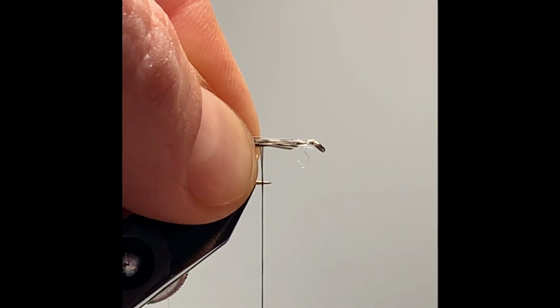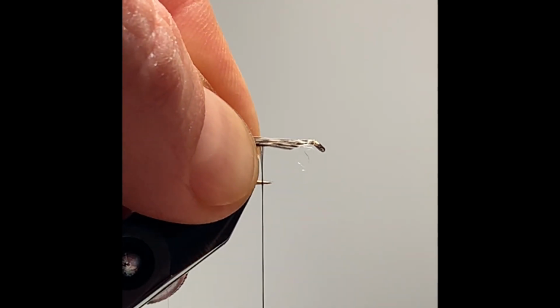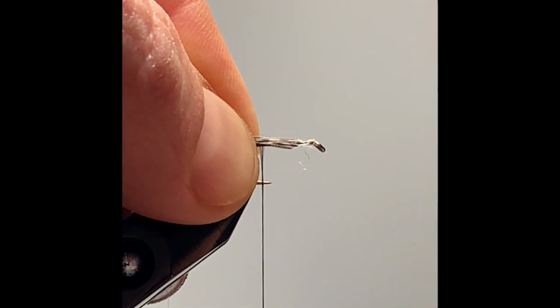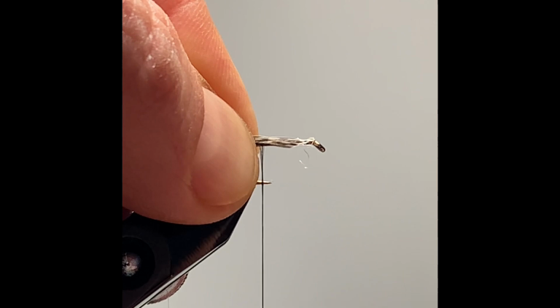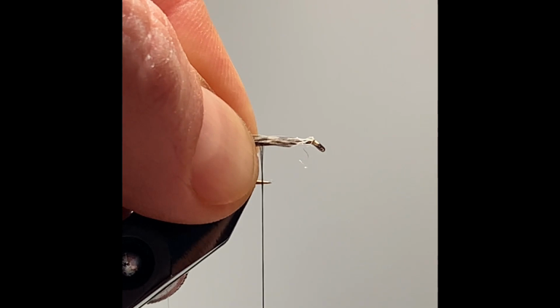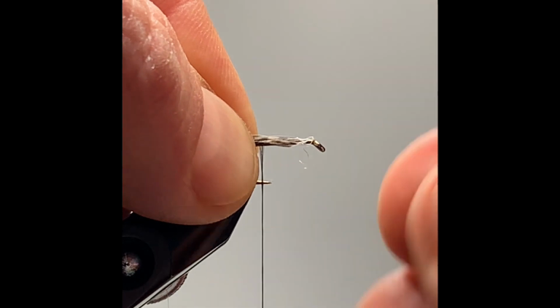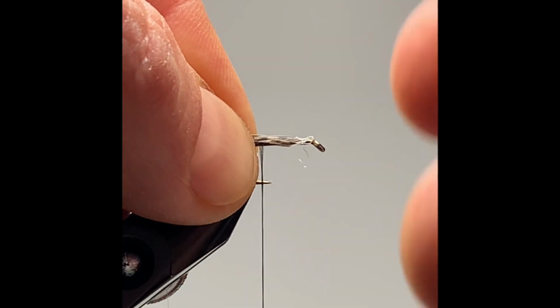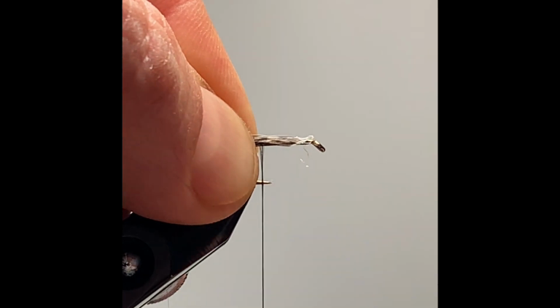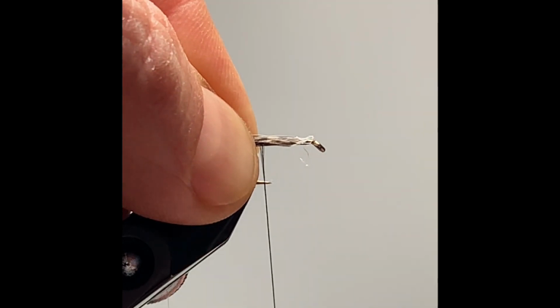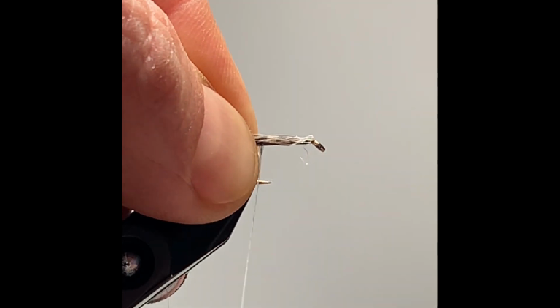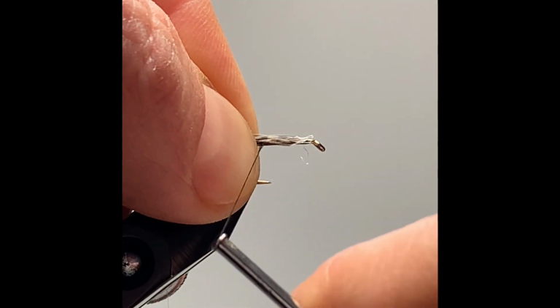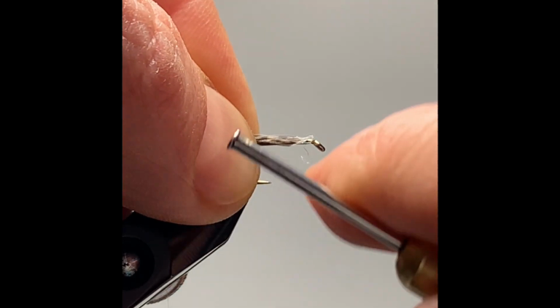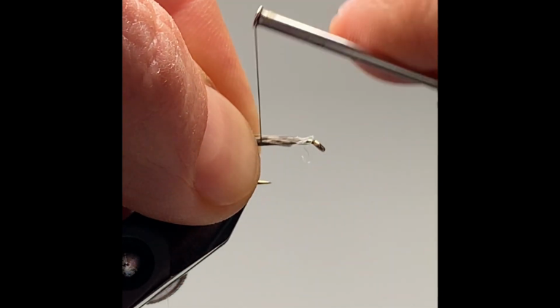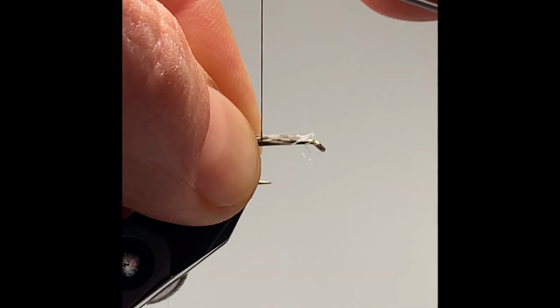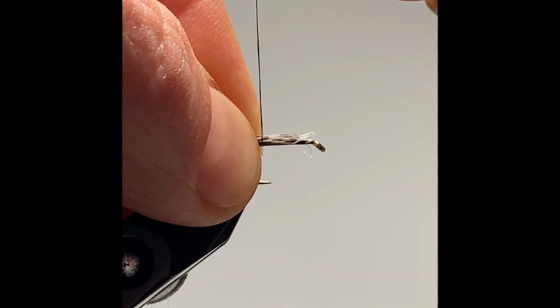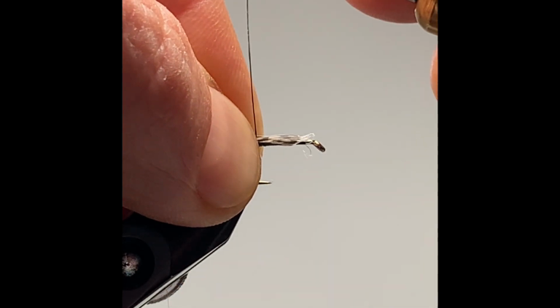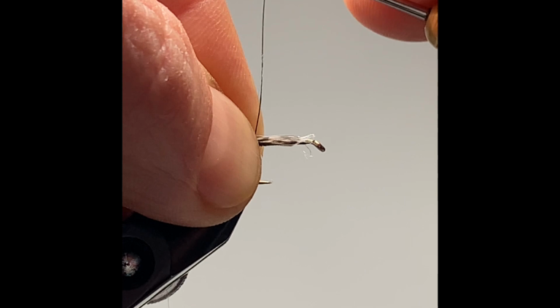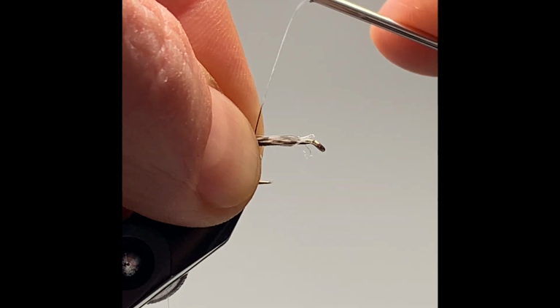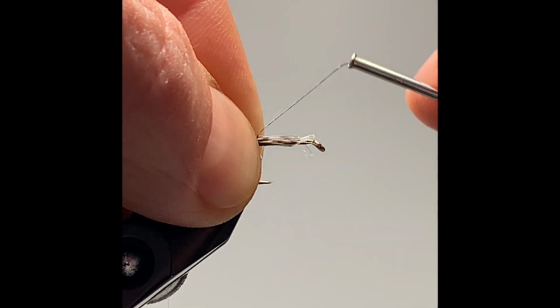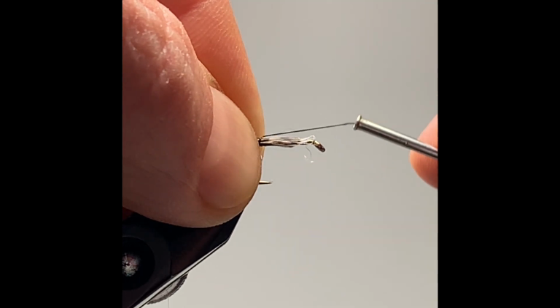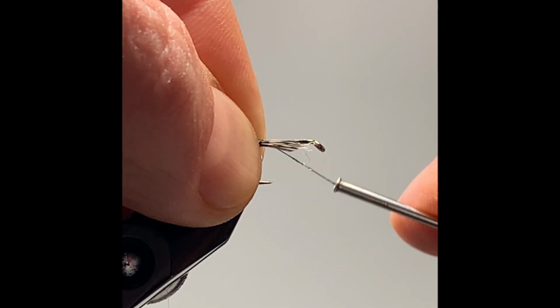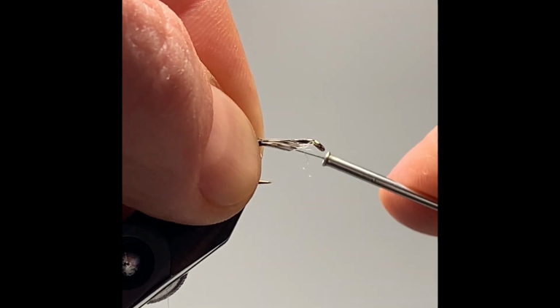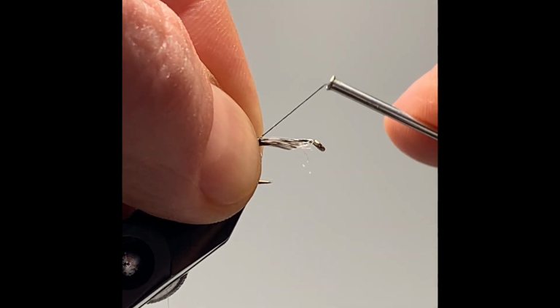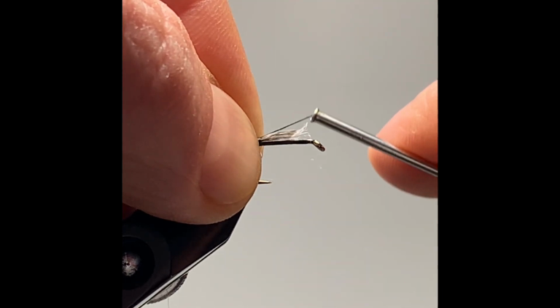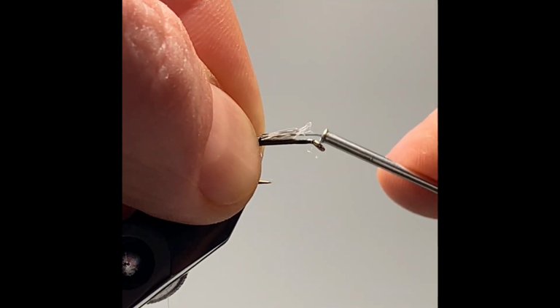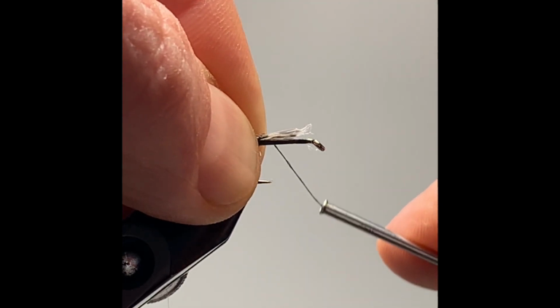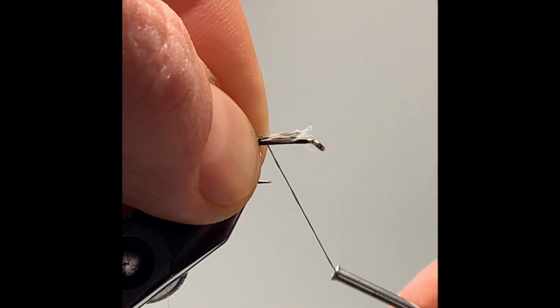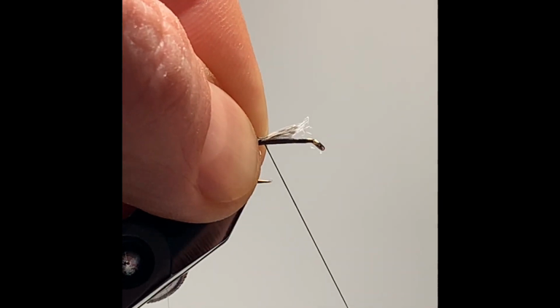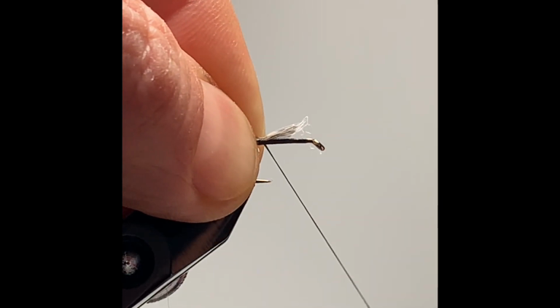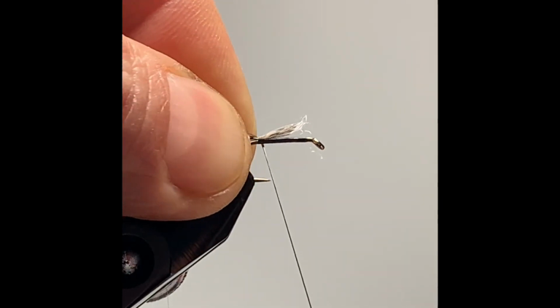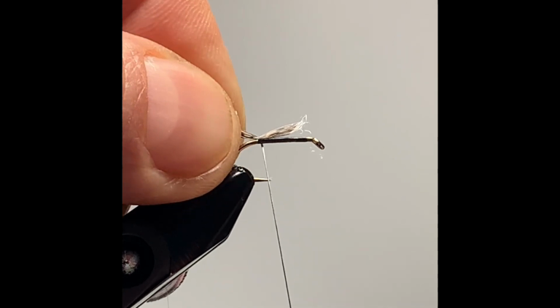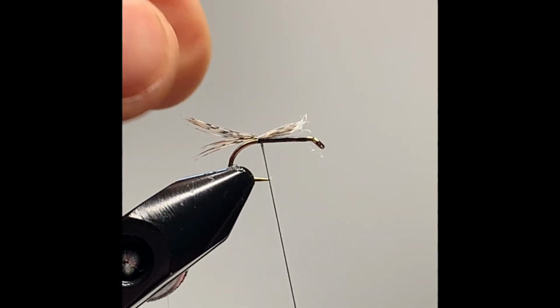So I switch hands like so. When you were showing it up, show it up slightly on the side facing you. As you roll your thread, it'll lock it home and bring it to the top of the hook like so.